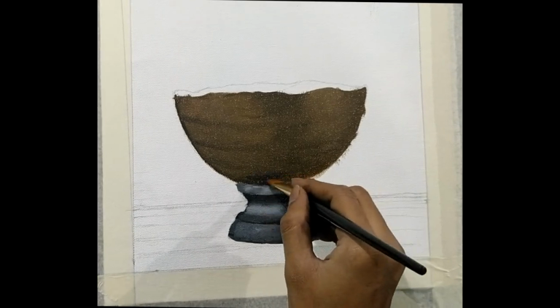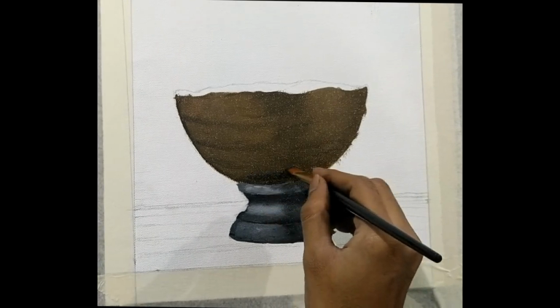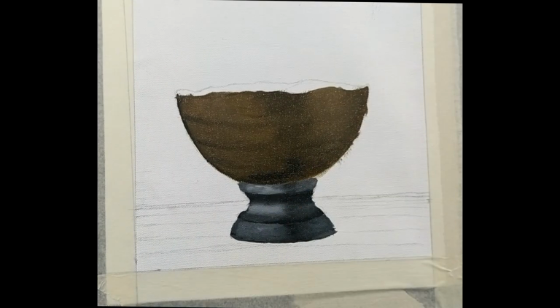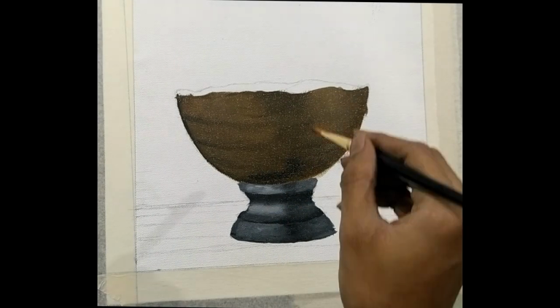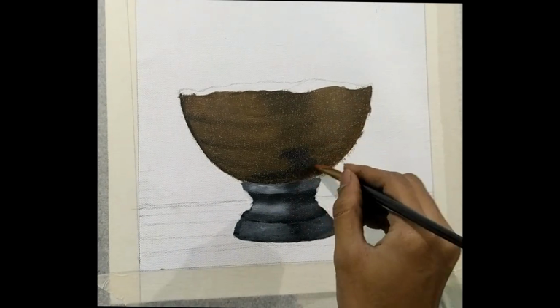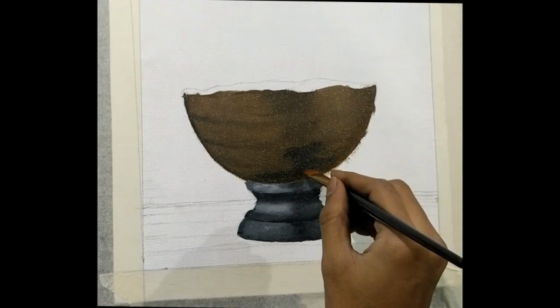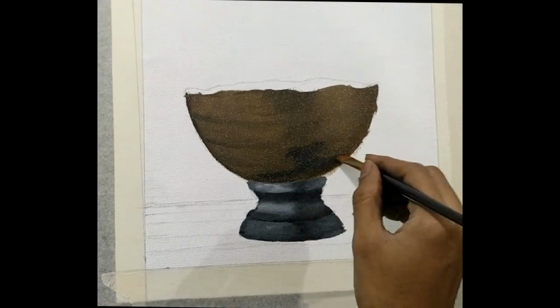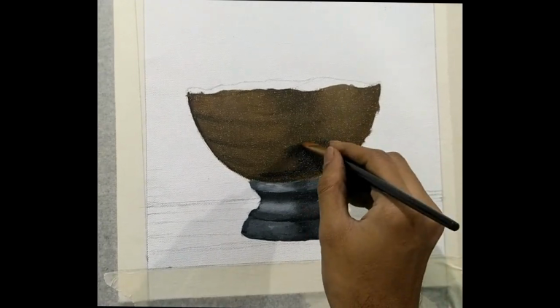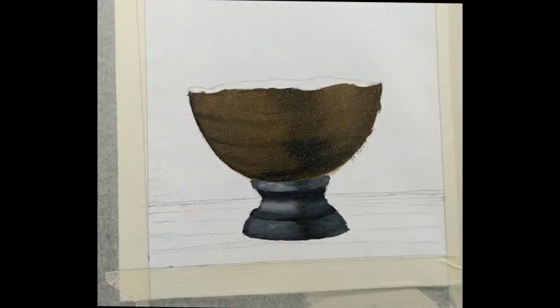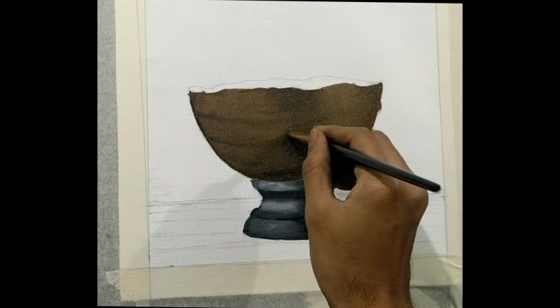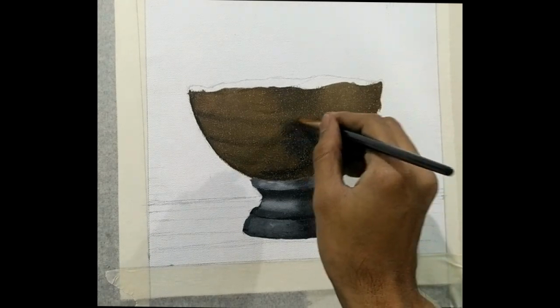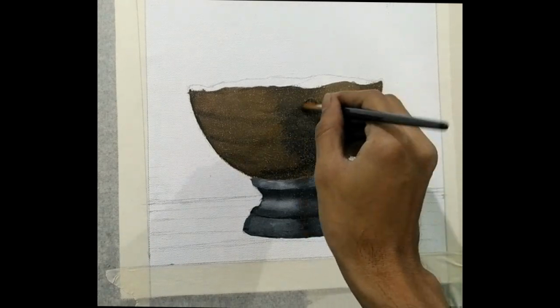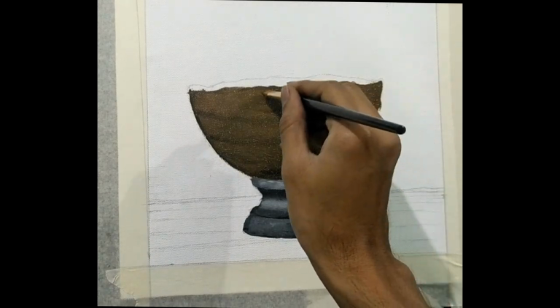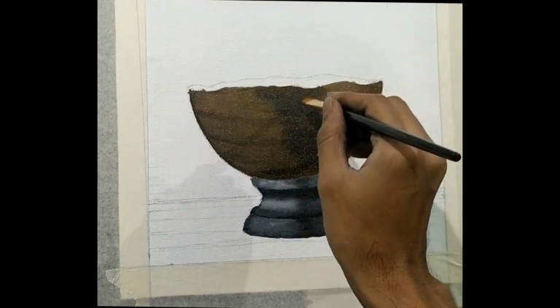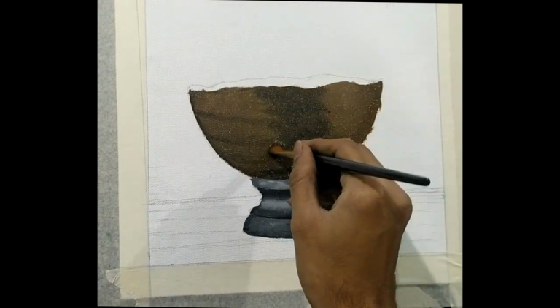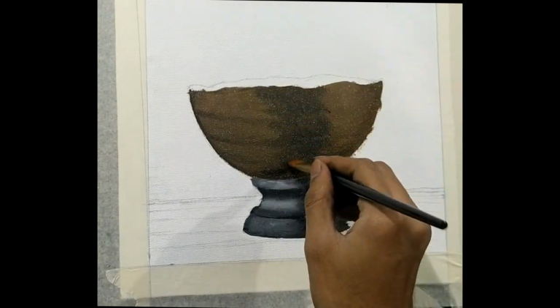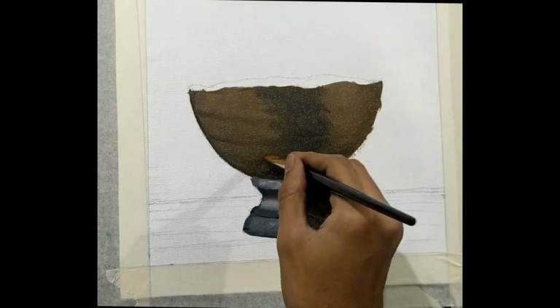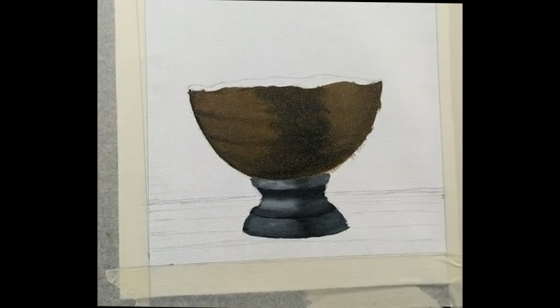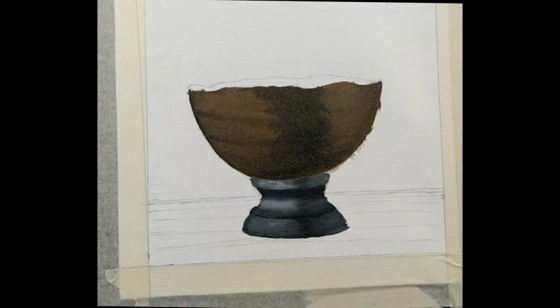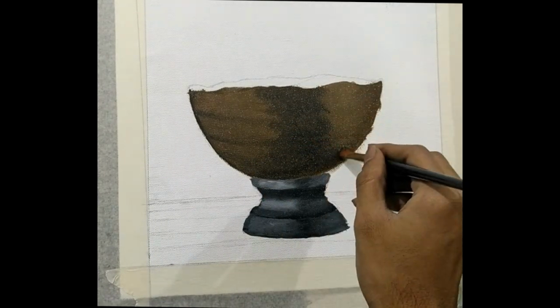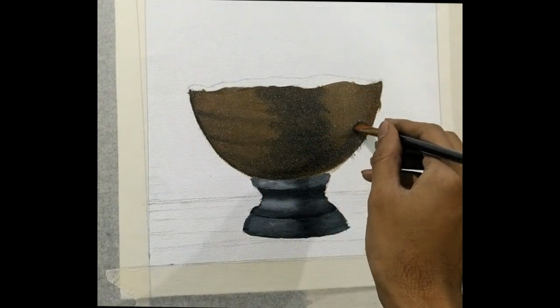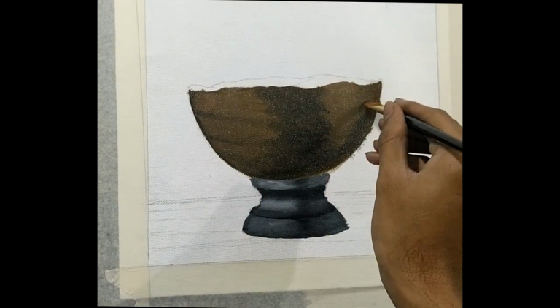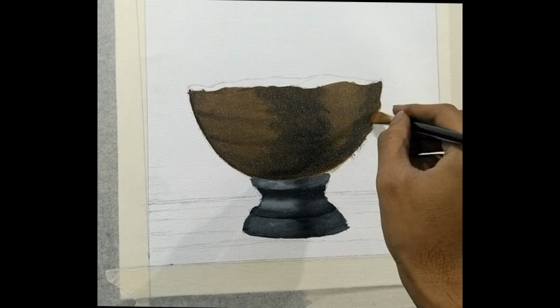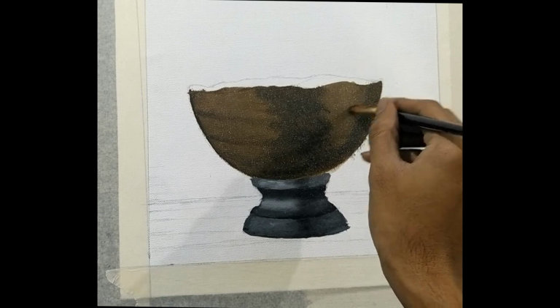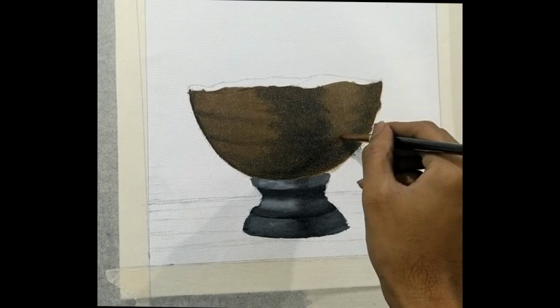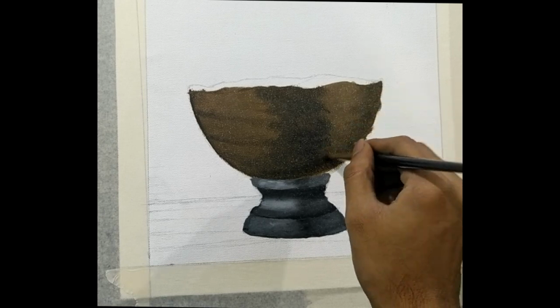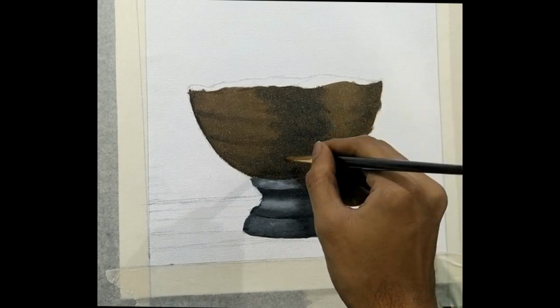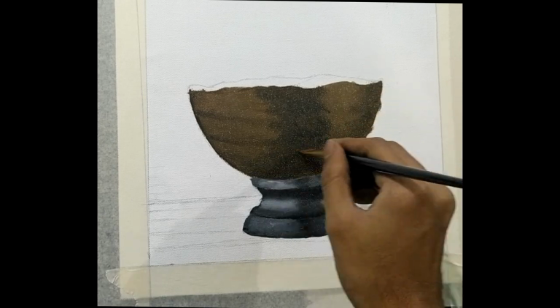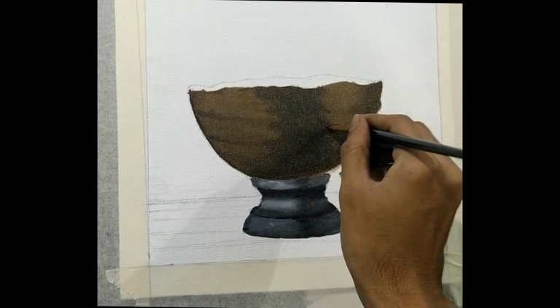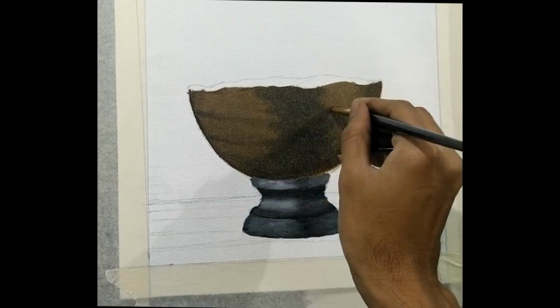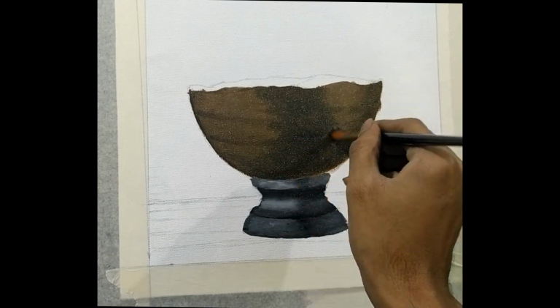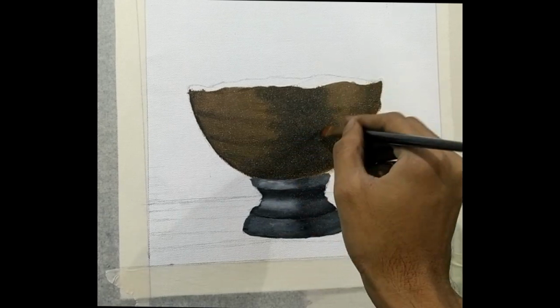Once you are done with the base, you will have to go back to the bow and have a look whether the shades are right. Right now what I am doing is darkening the shades because I really feel that it can be more dark.